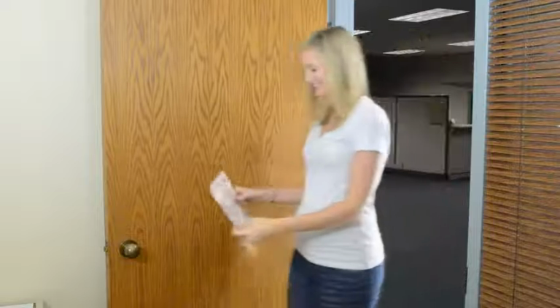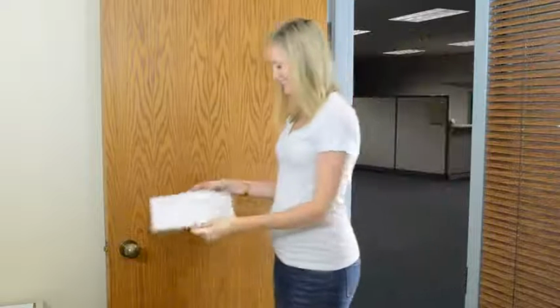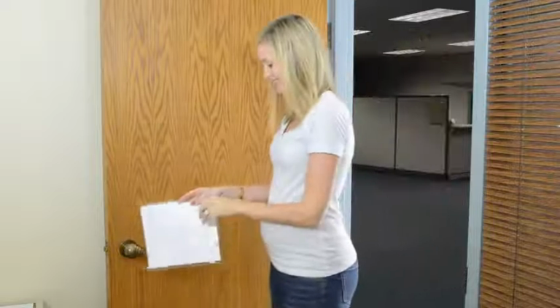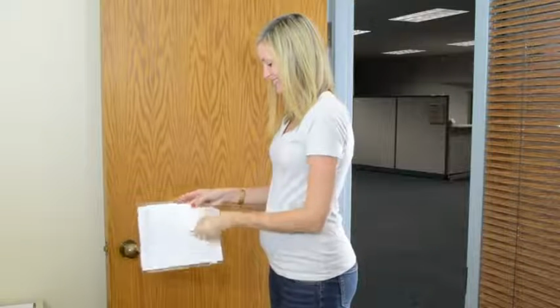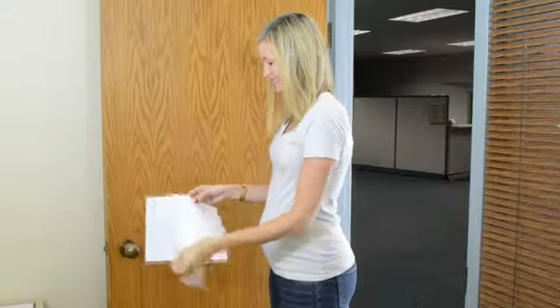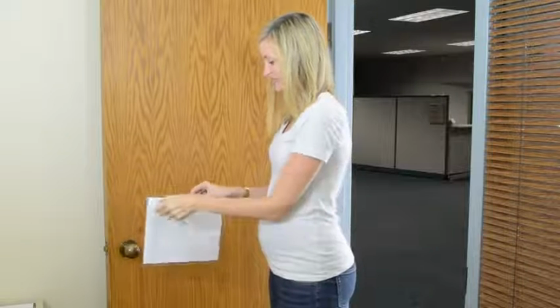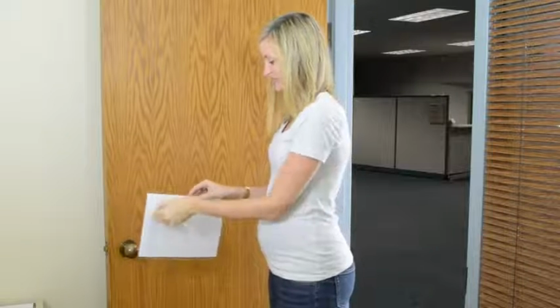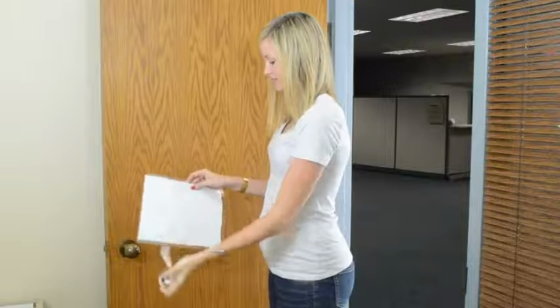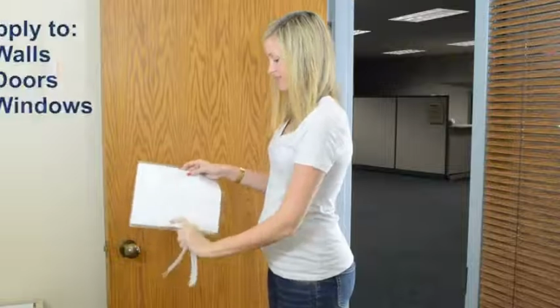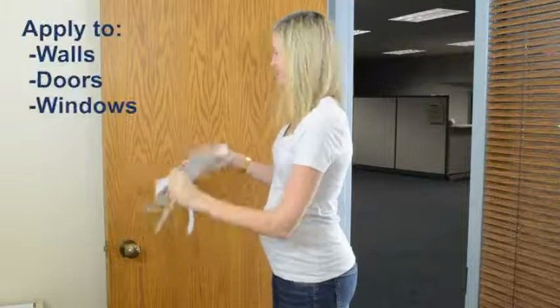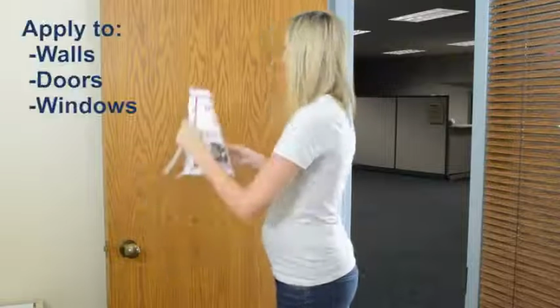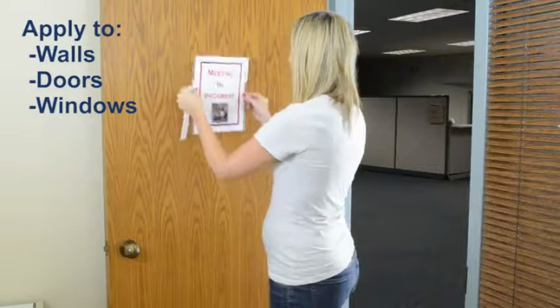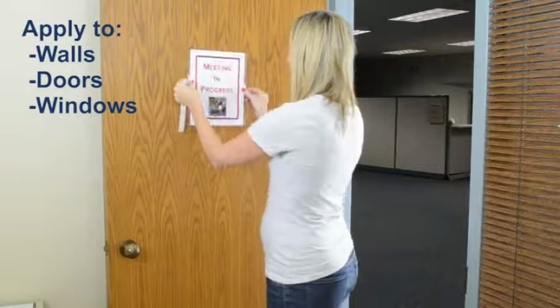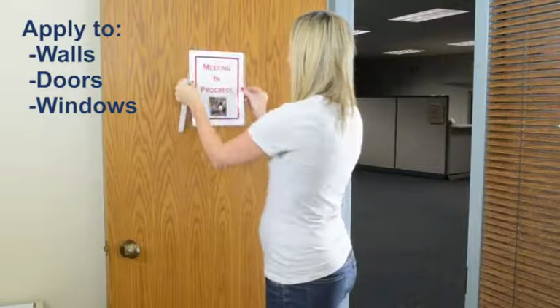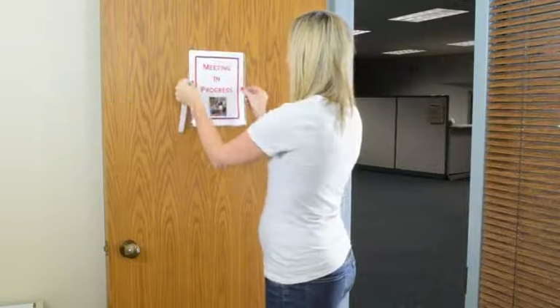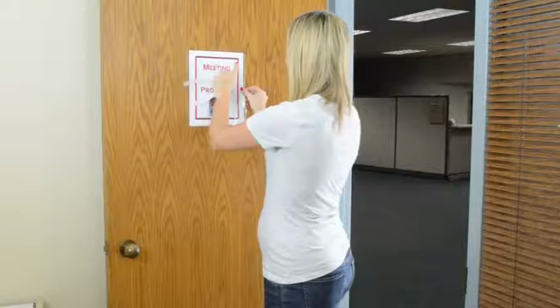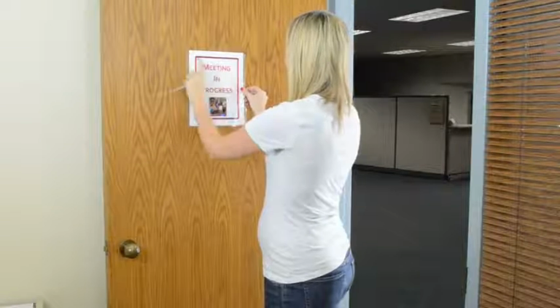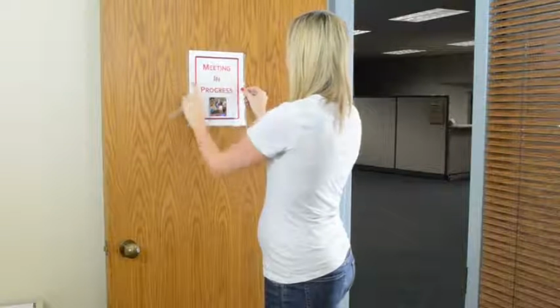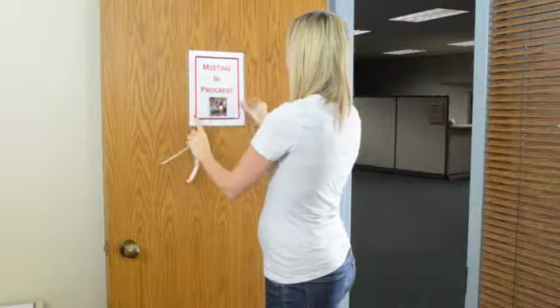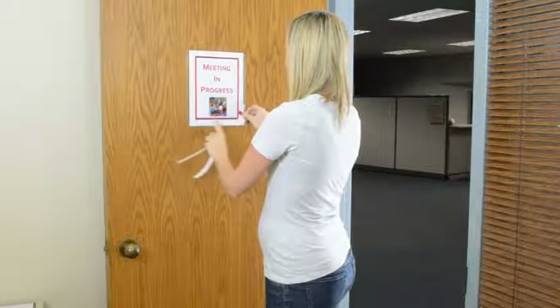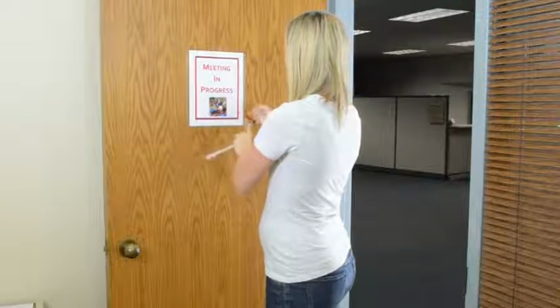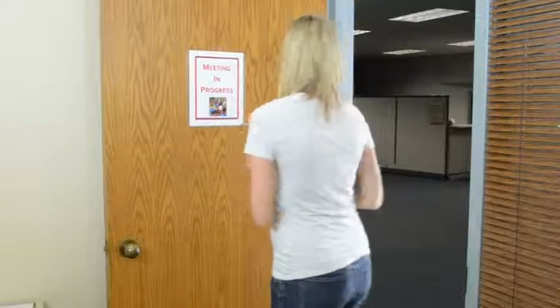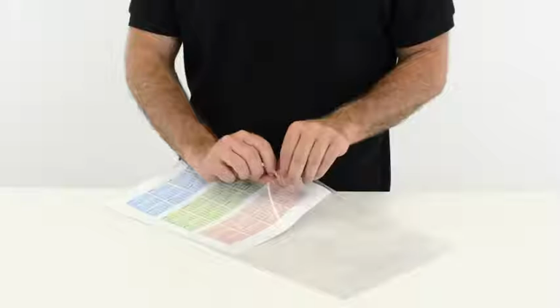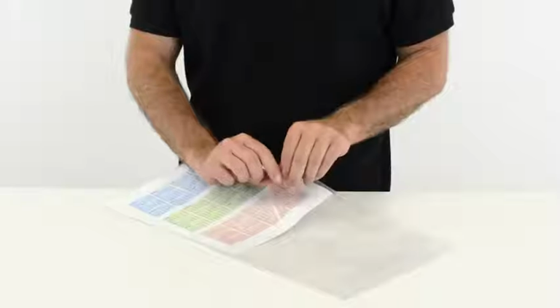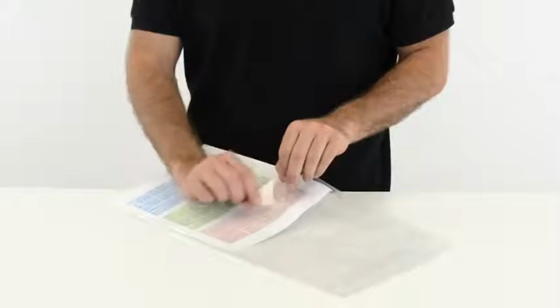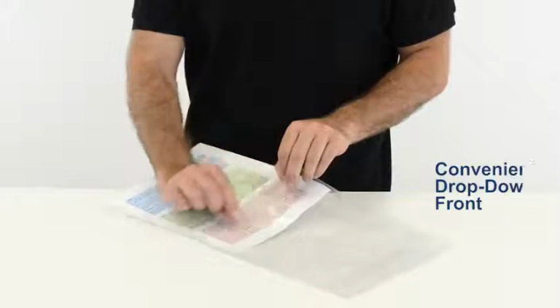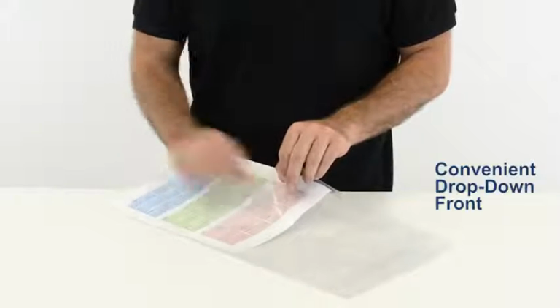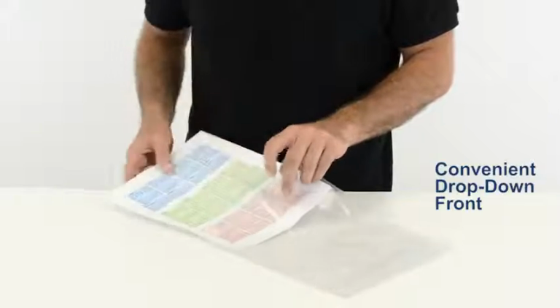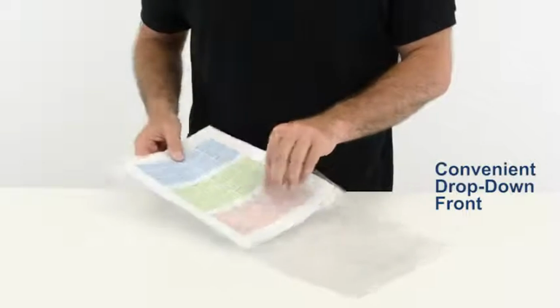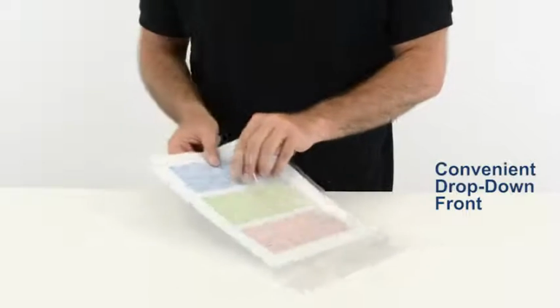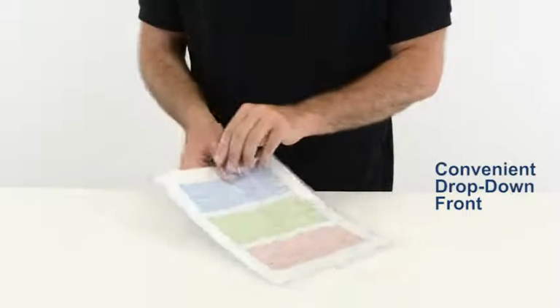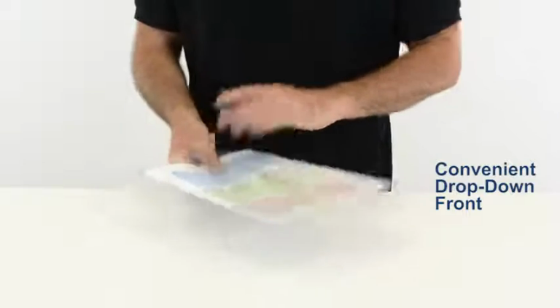Just peel off the tape from the back and apply the pocket to walls, doors, and windows. They feature a light tack adhesive that won't mar delicate surfaces, and they have a convenient drop-down front so you can easily insert your information.